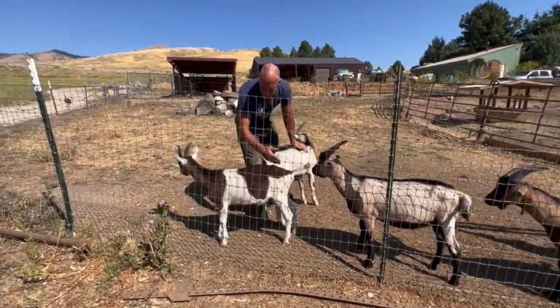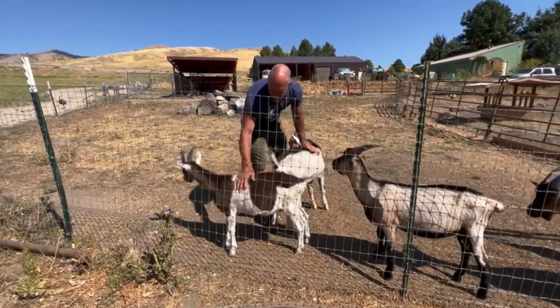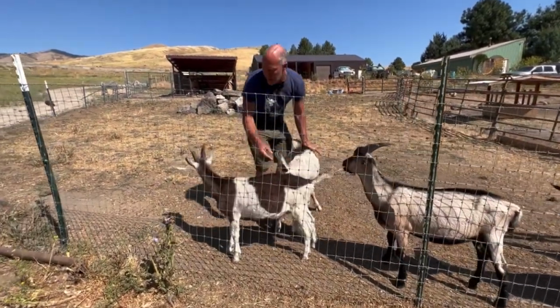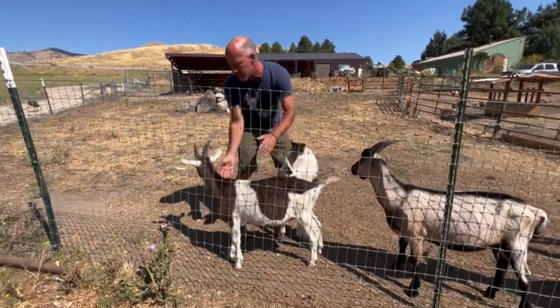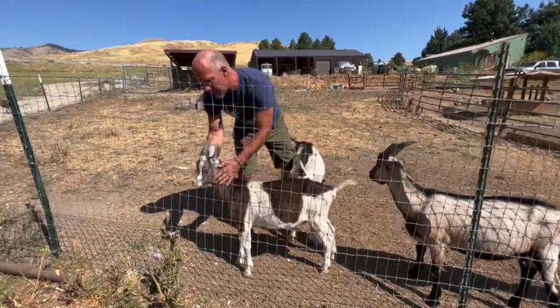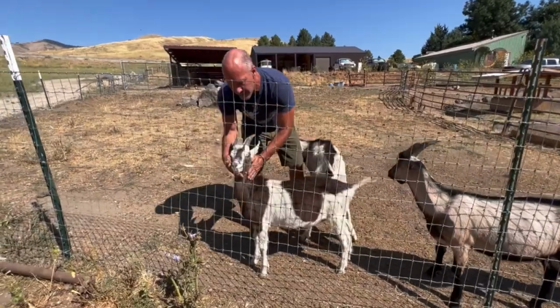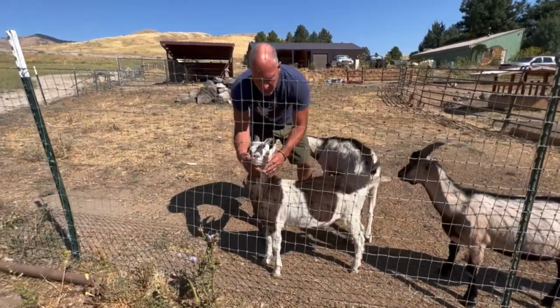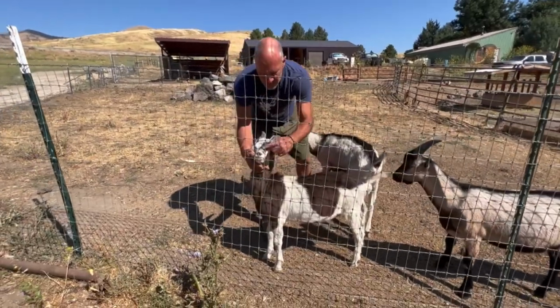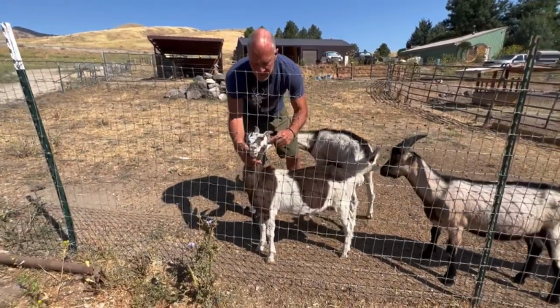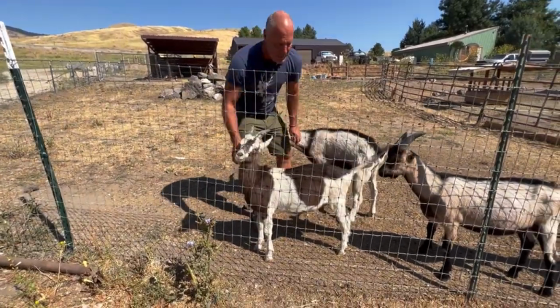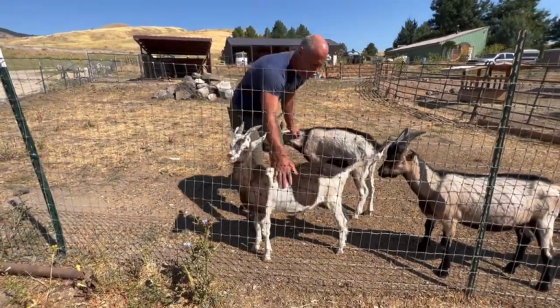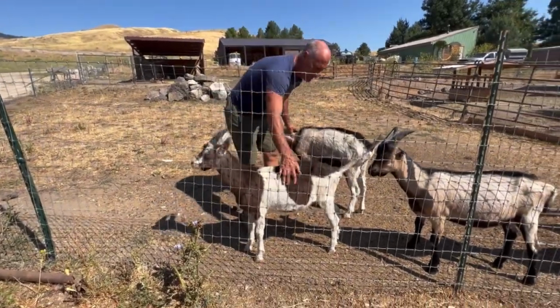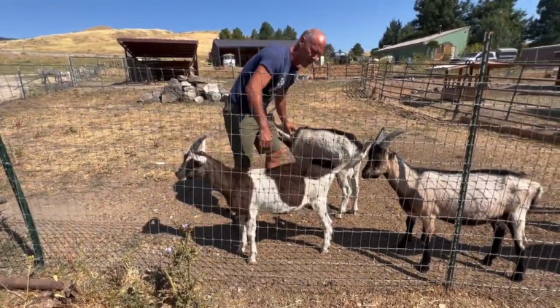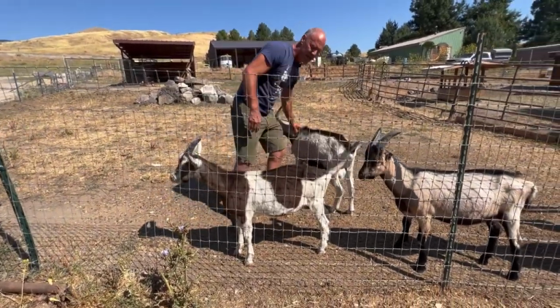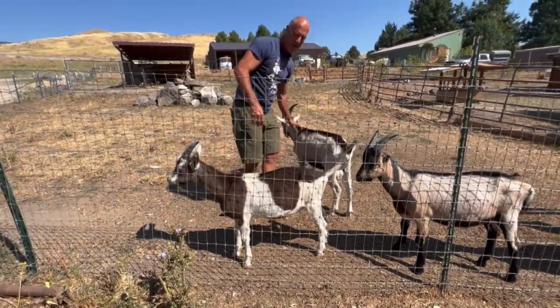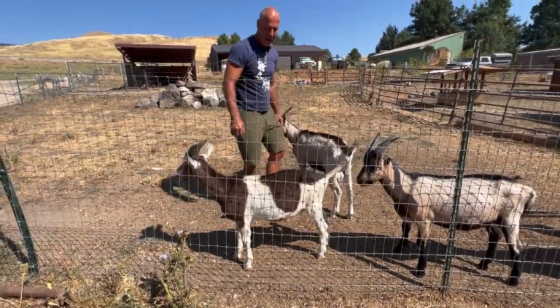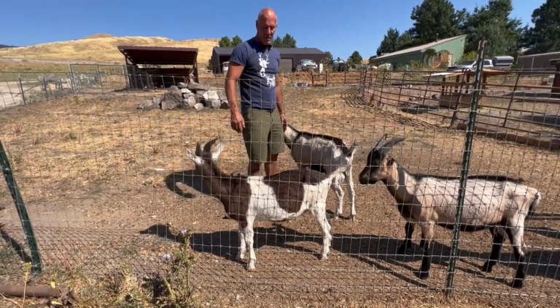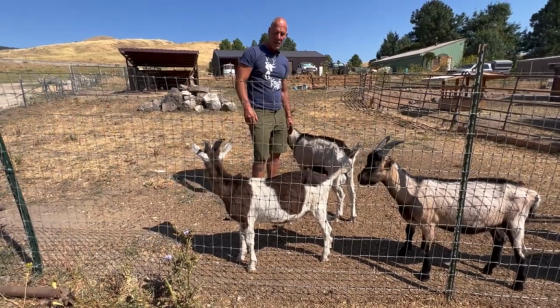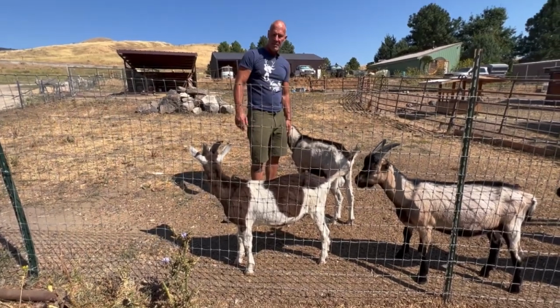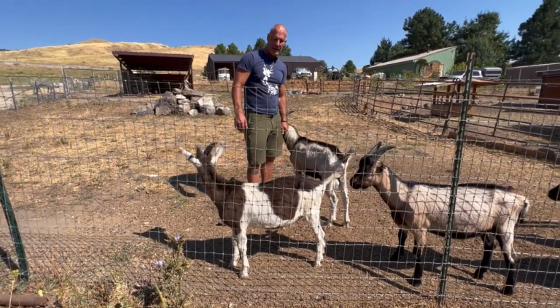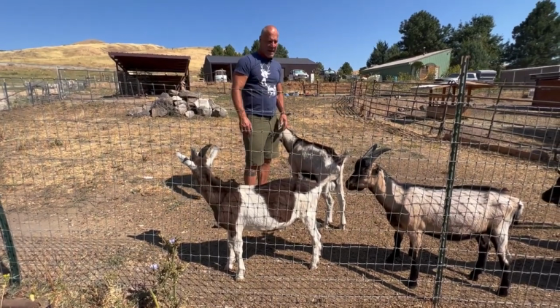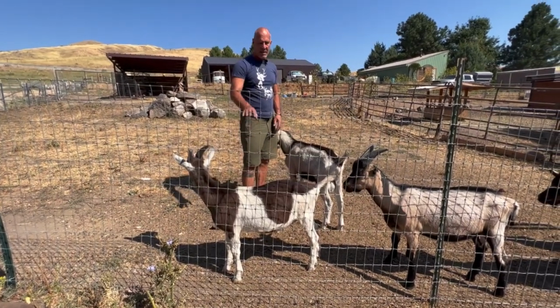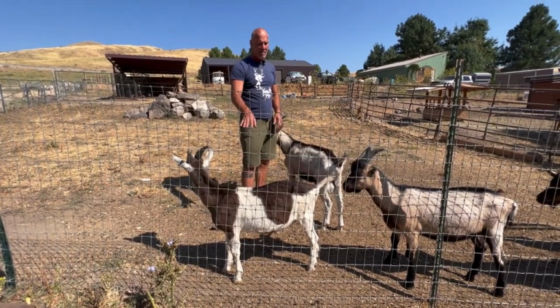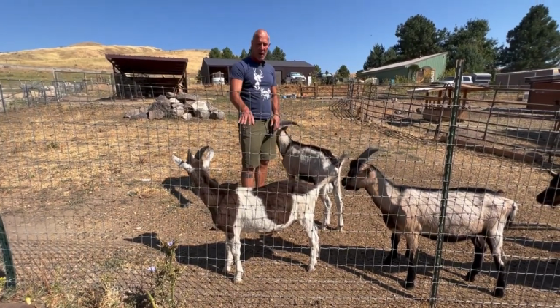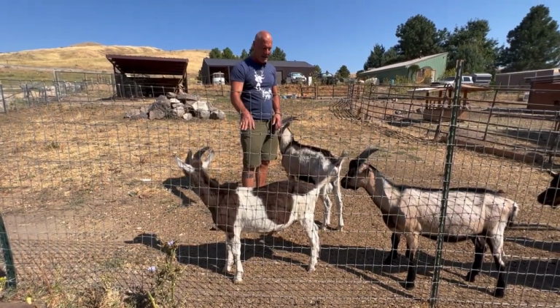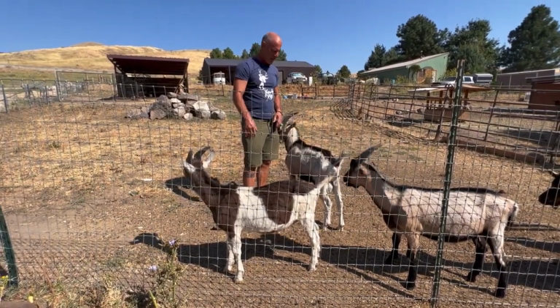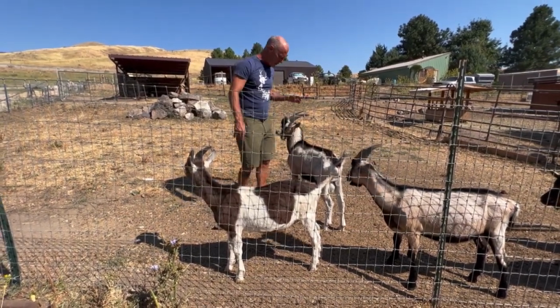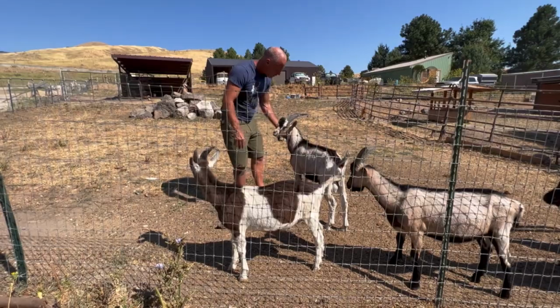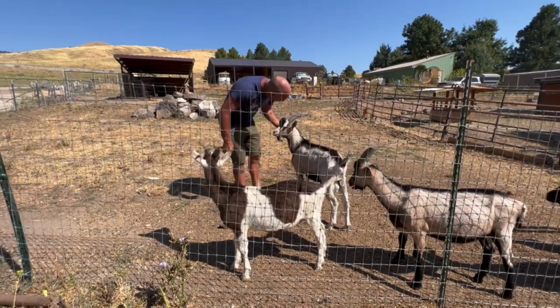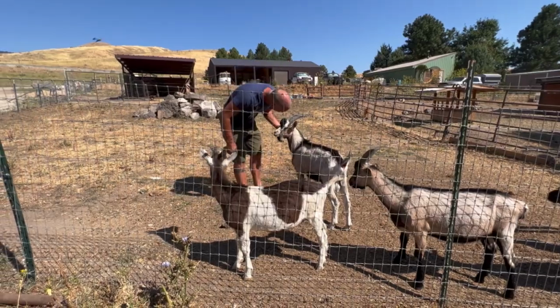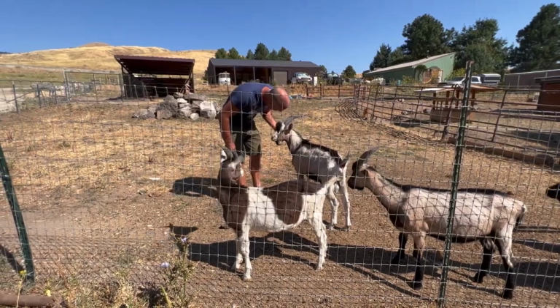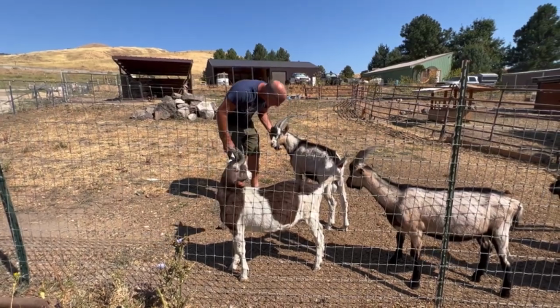We'll start with Potter. We called him Potter because he looks like he has a lightning strike across his face. Potter is a sable — a colored Saanen — and he's the youngest by far. He's going to be a really big goat.